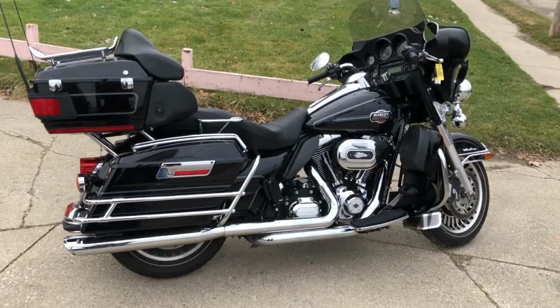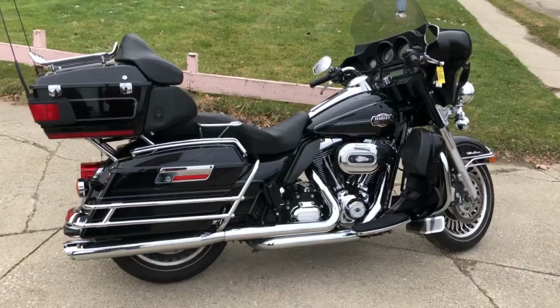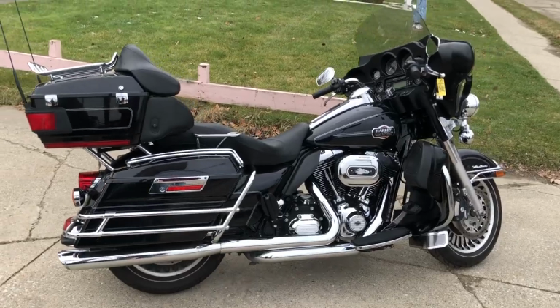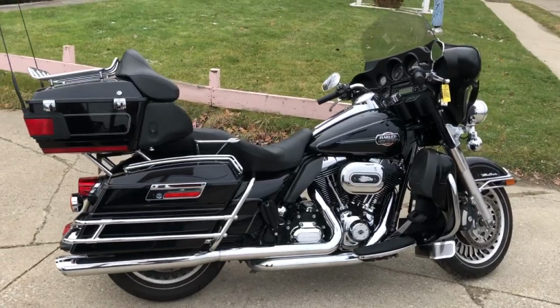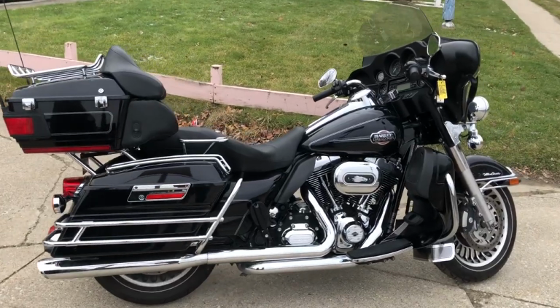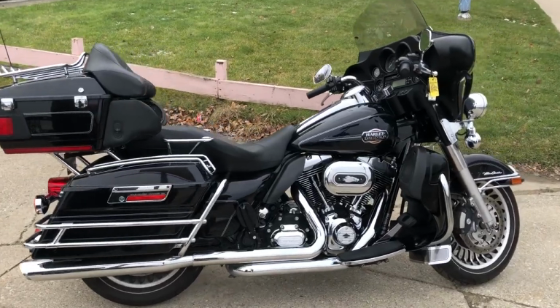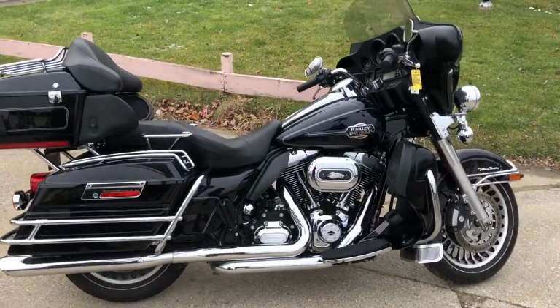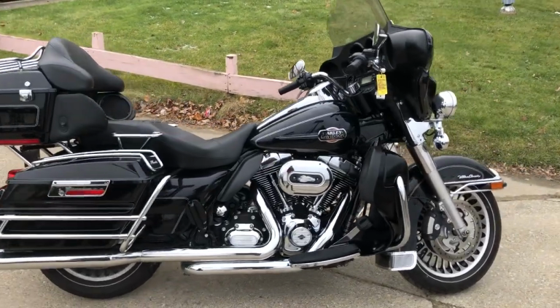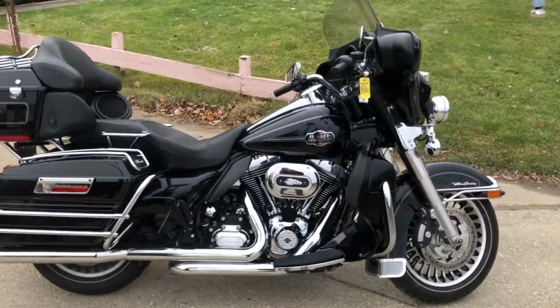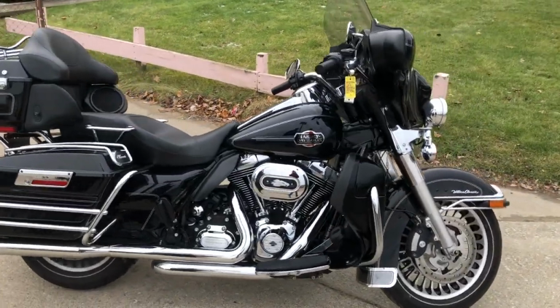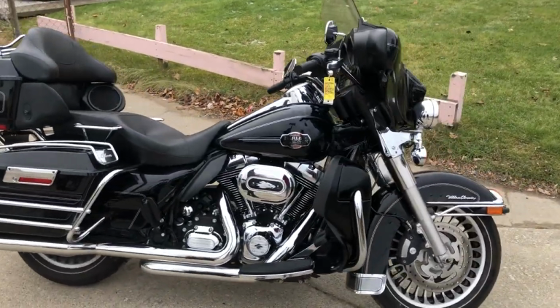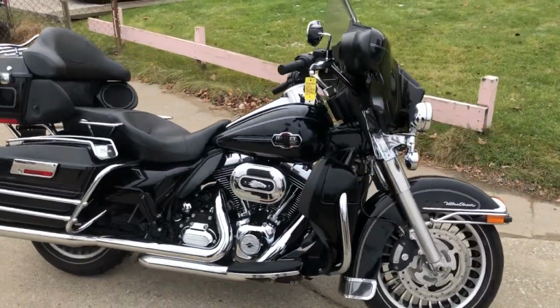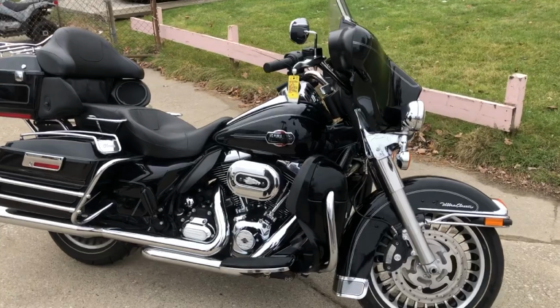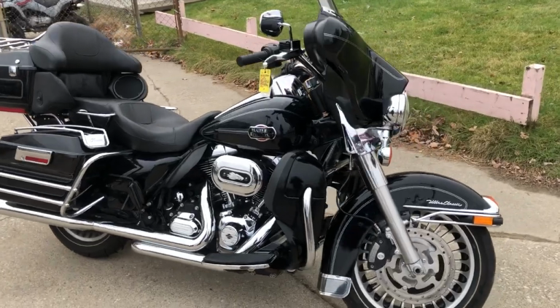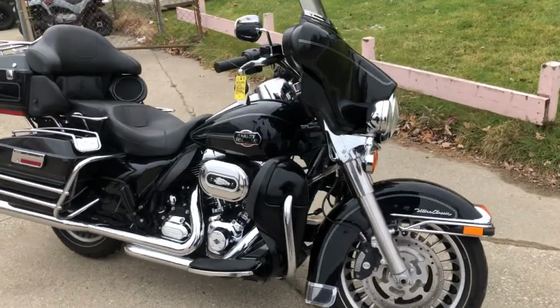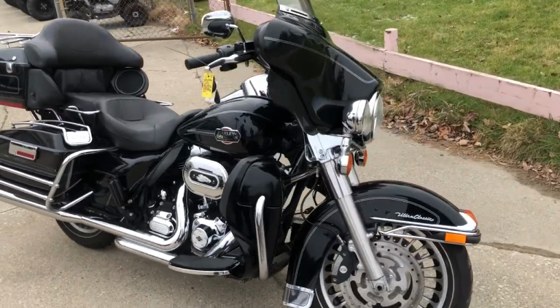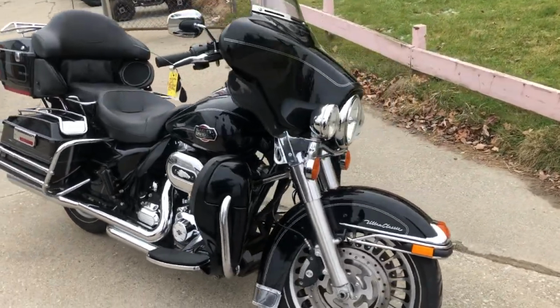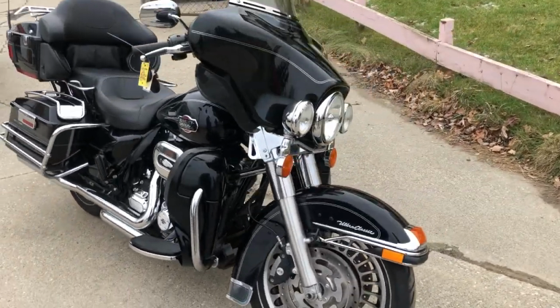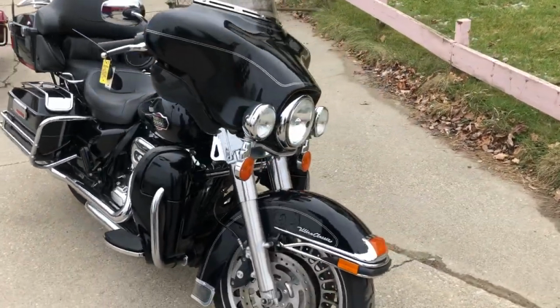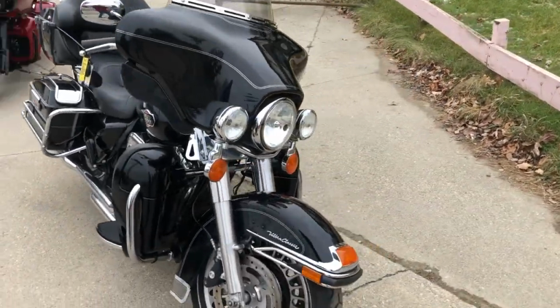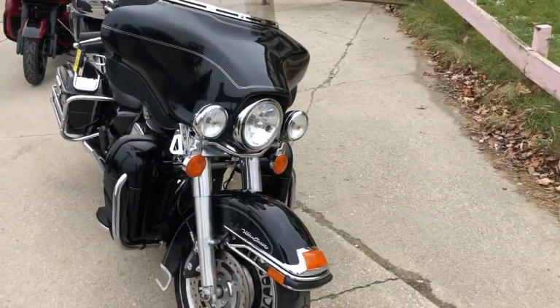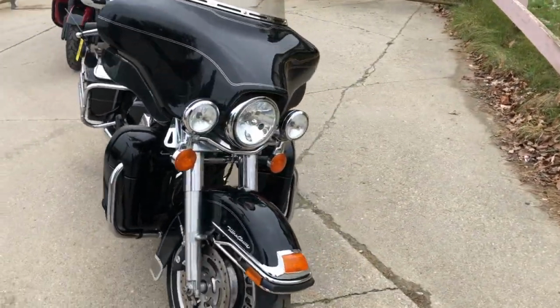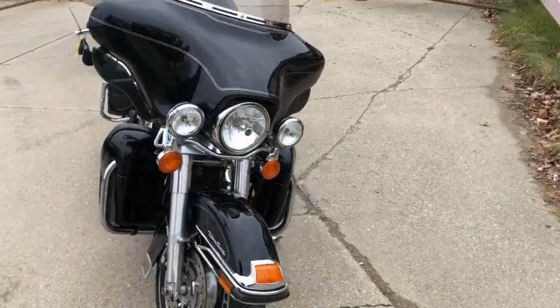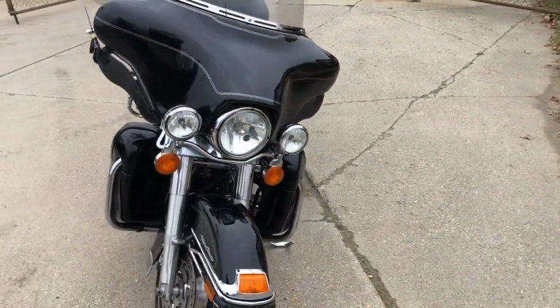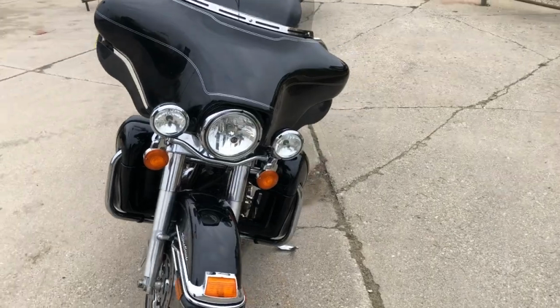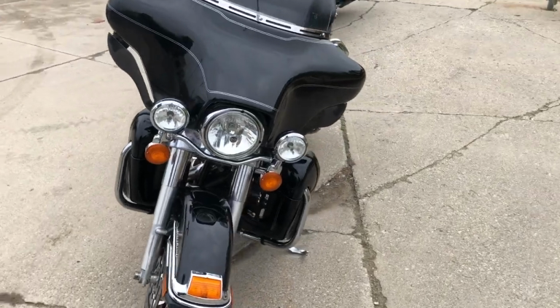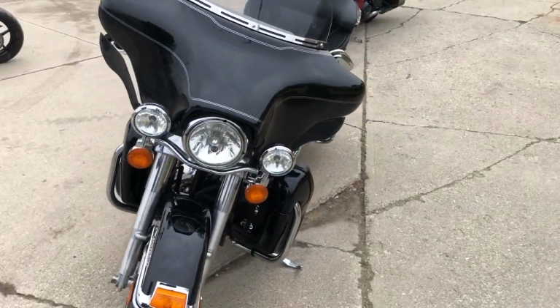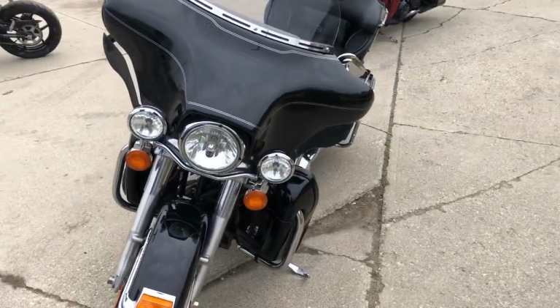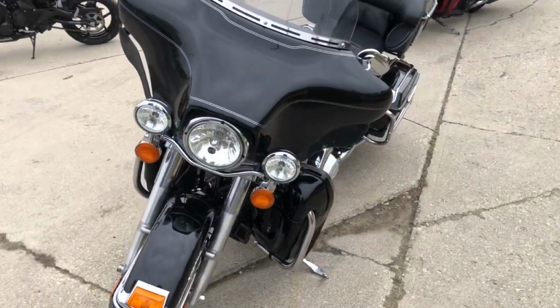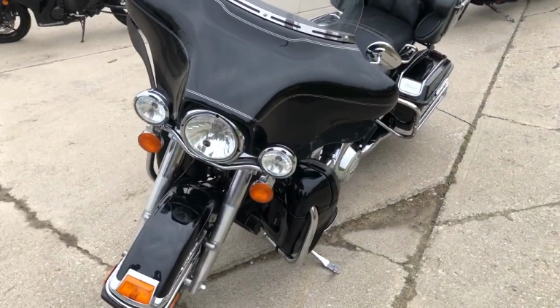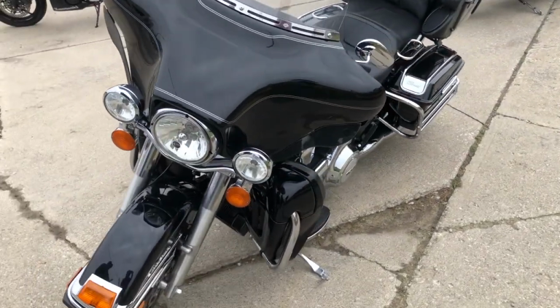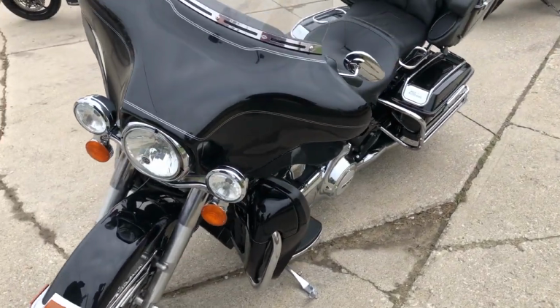Hey guys, ApprovalPowerSports.com here doing some videos on some stuff that just came in. Got a 2012 Ultra Classic for sale, over $2,500 in extras. This one is super clean, got the high gloss vivid black paint that shines like new.